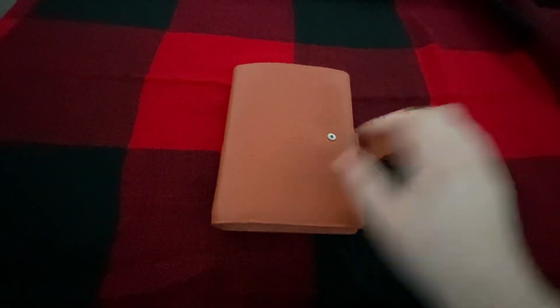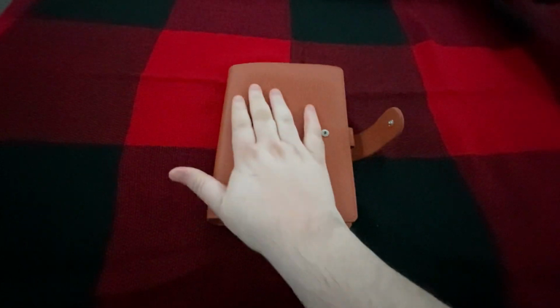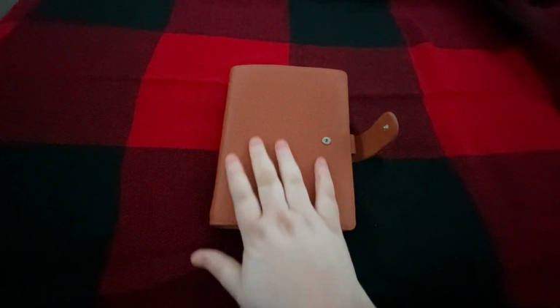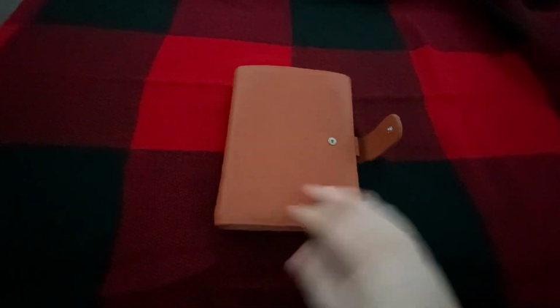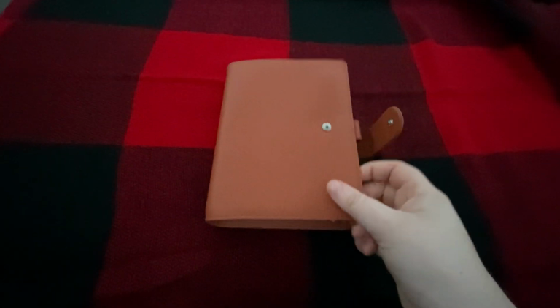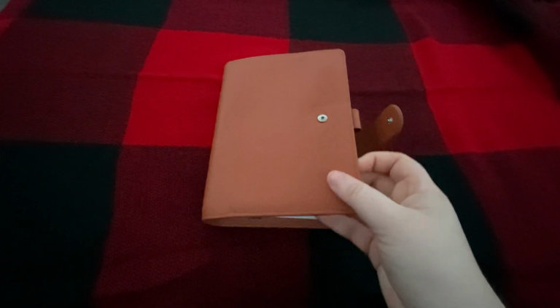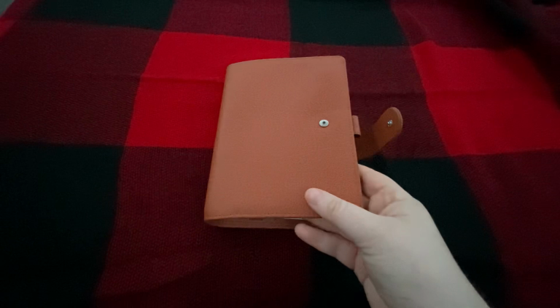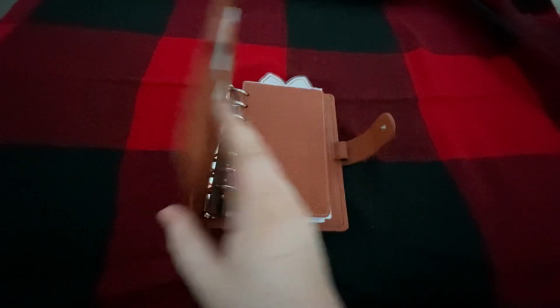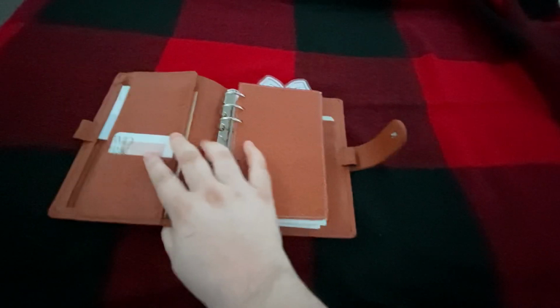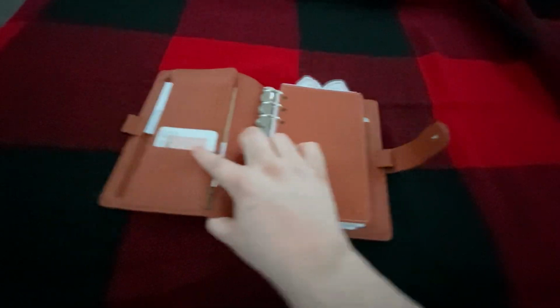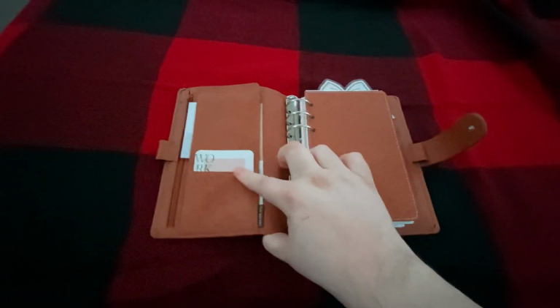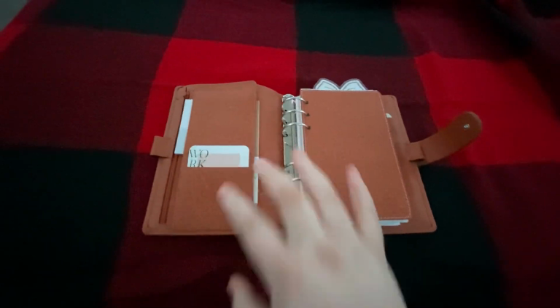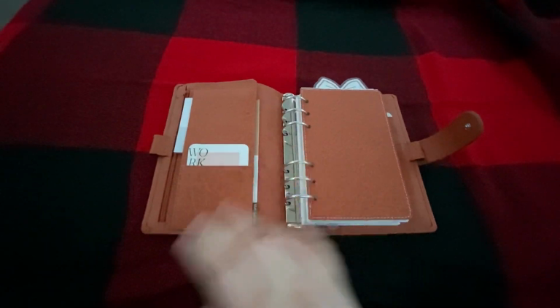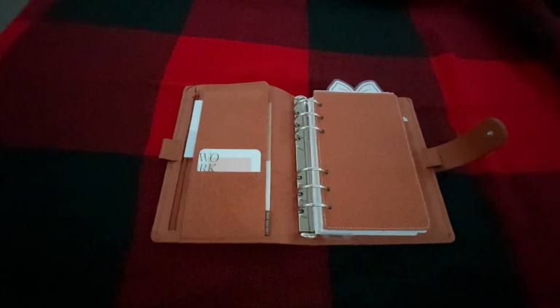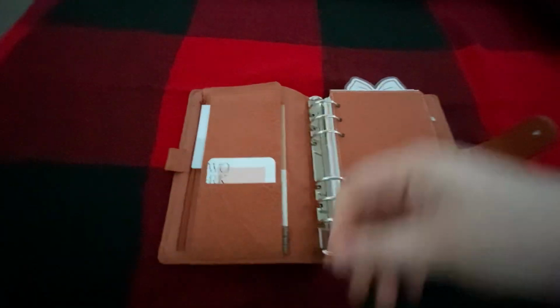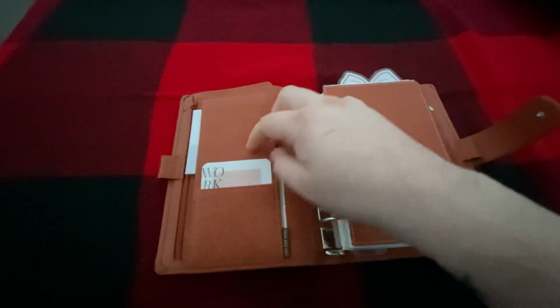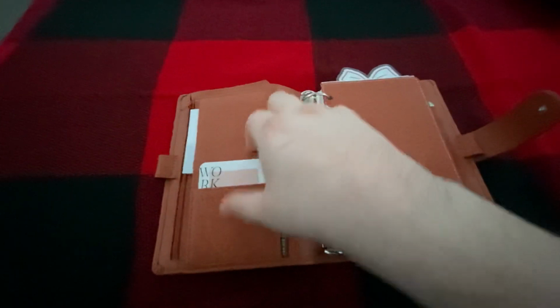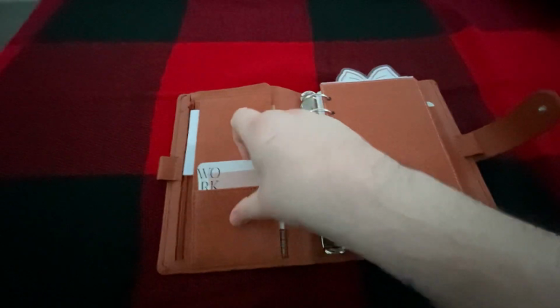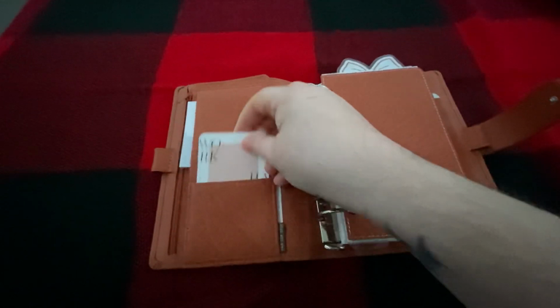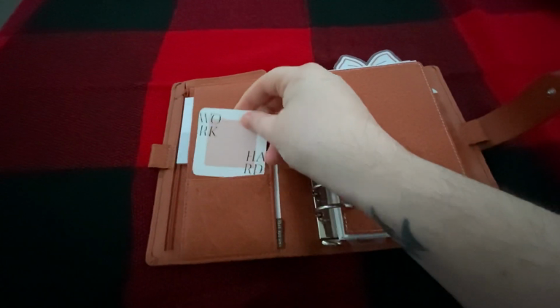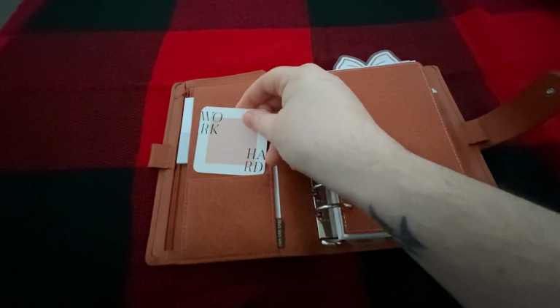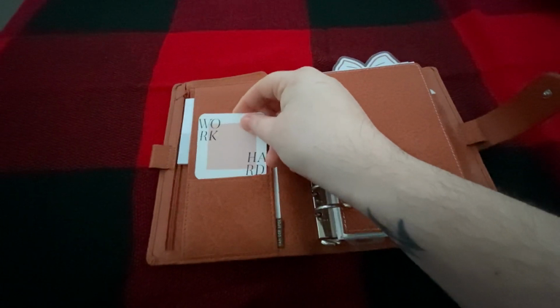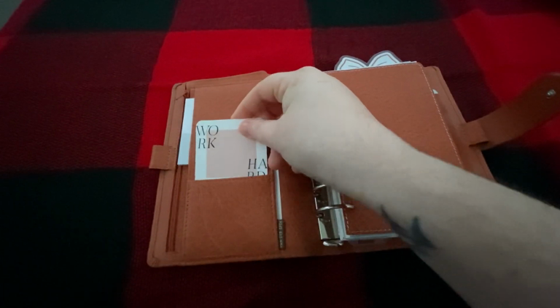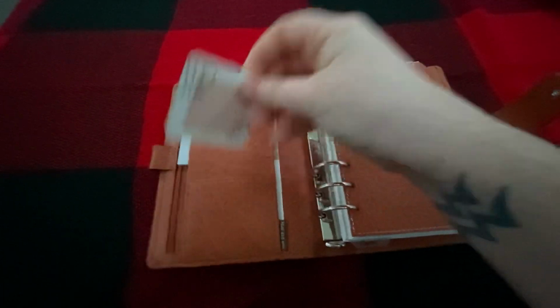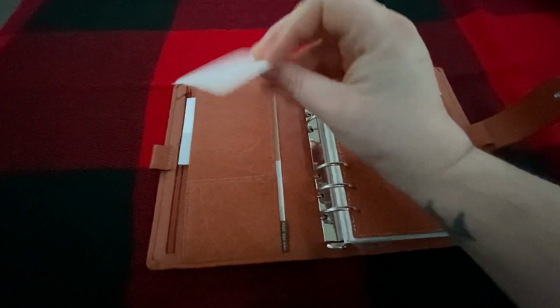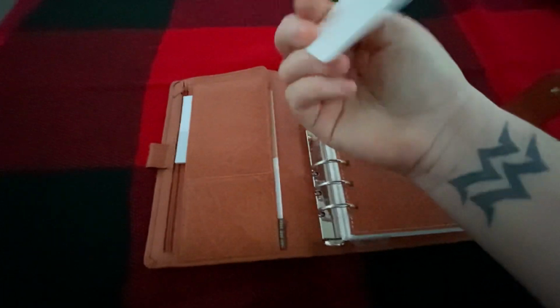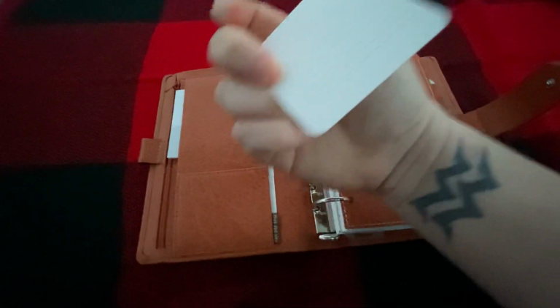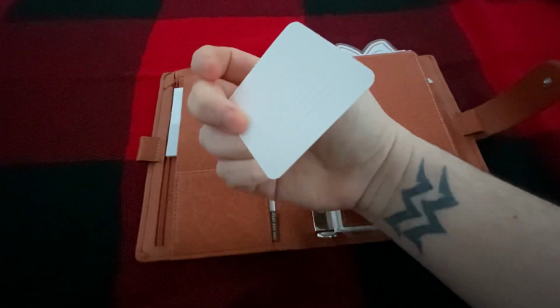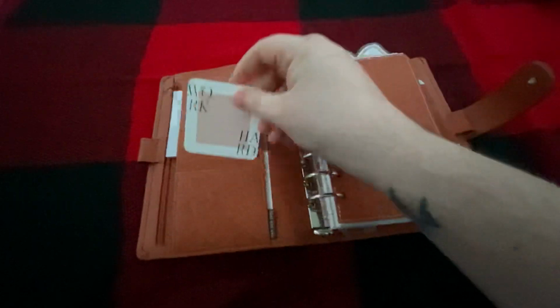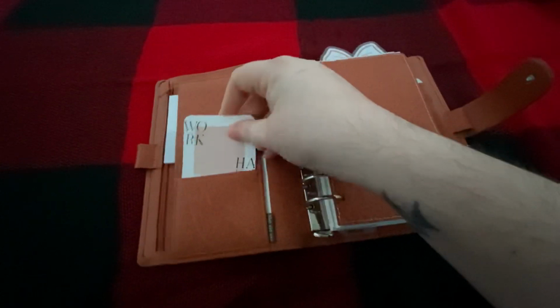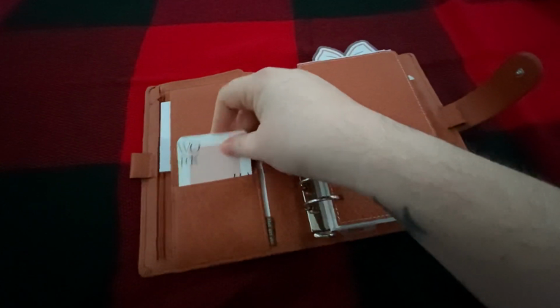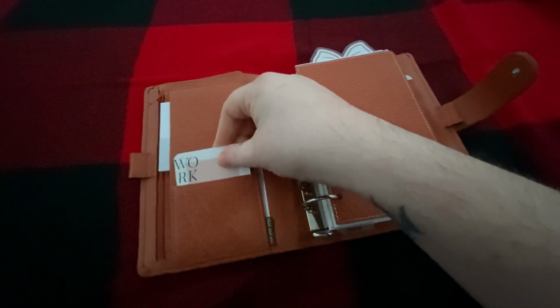I love the leather — it's great. The company is great. Everything is wonderful. So let's see. I have this, which is super cute. And then there's like notes on the back of it, but I just like that it says 'work.'